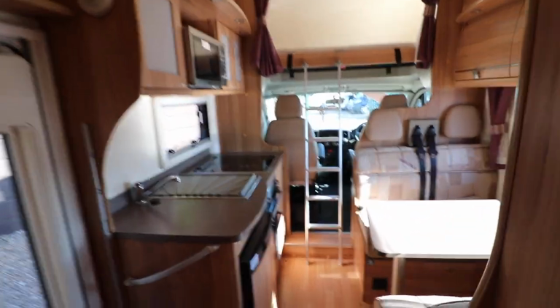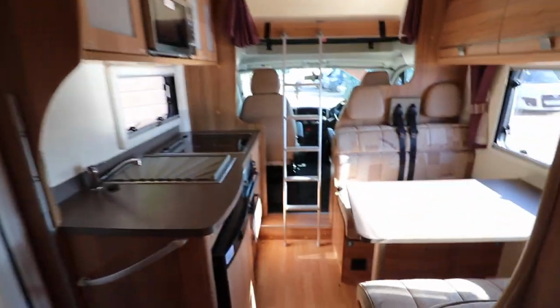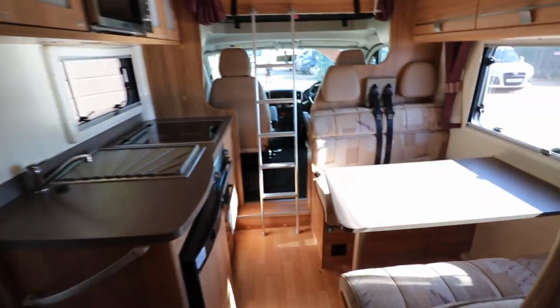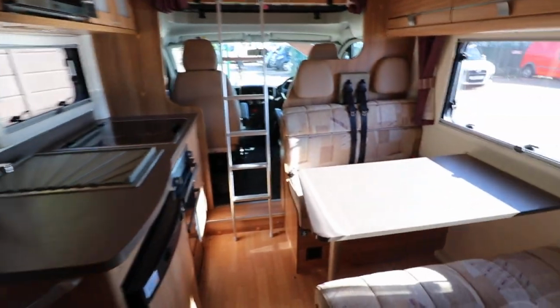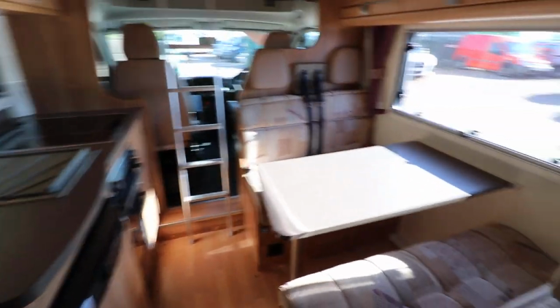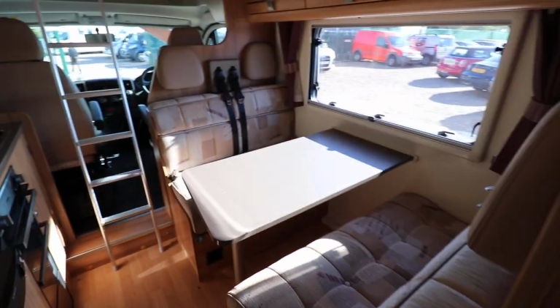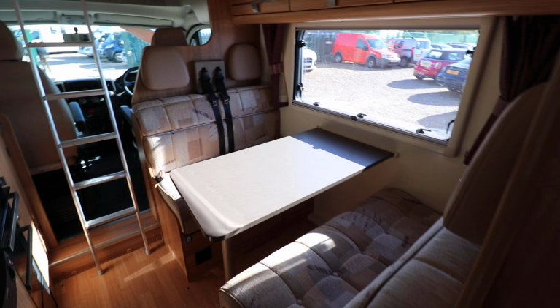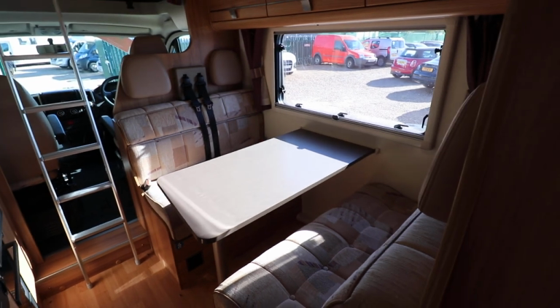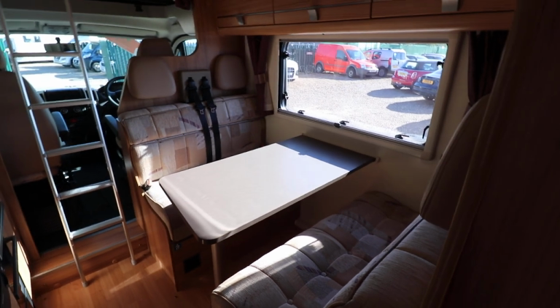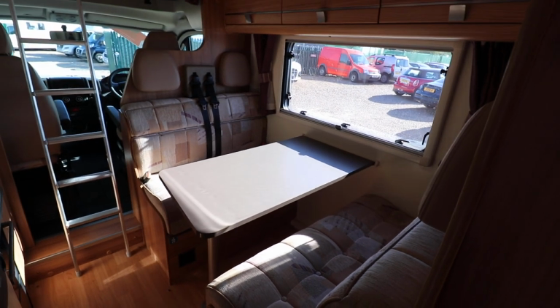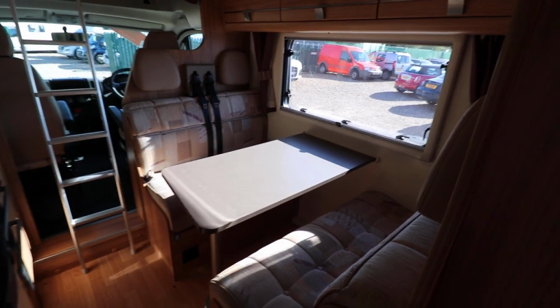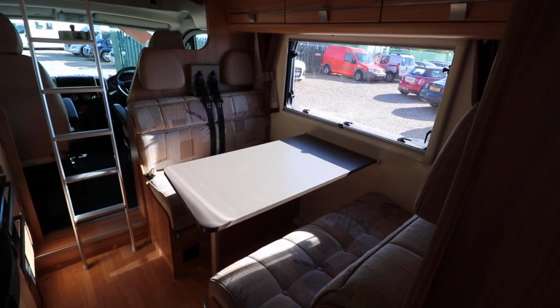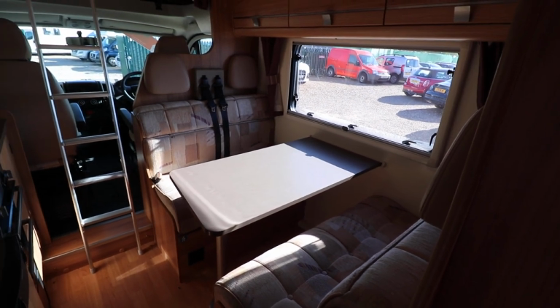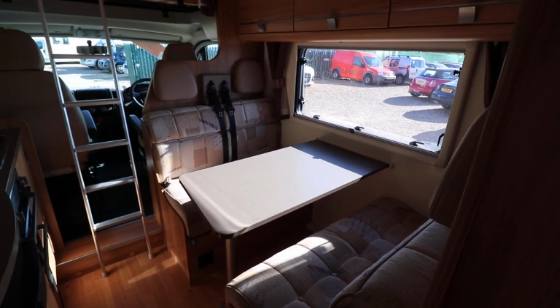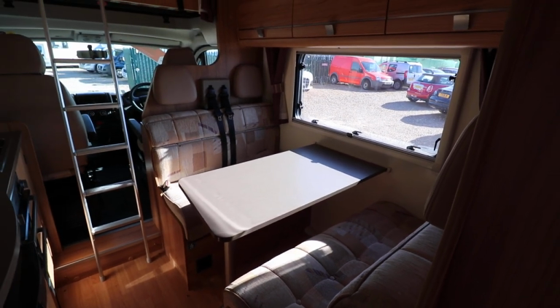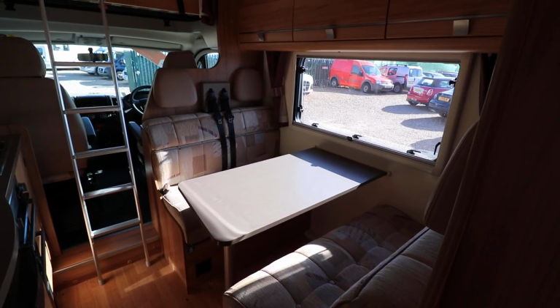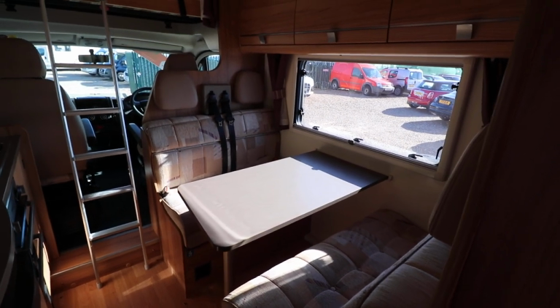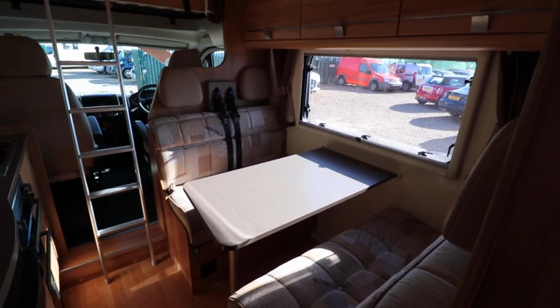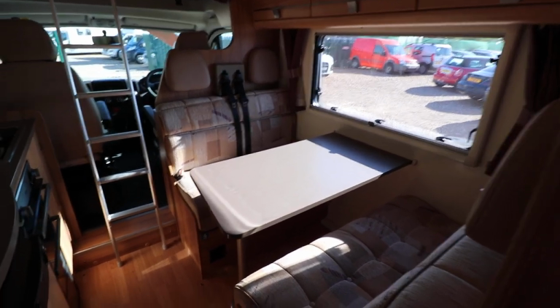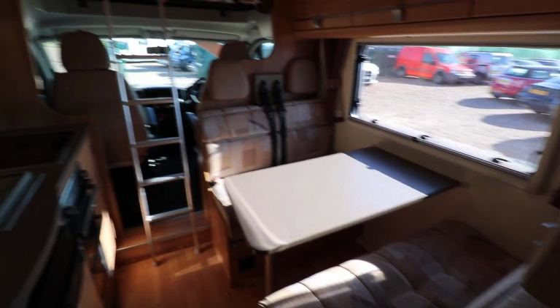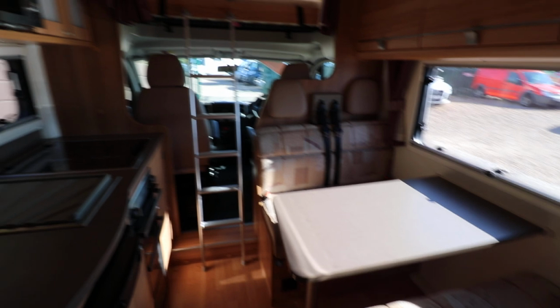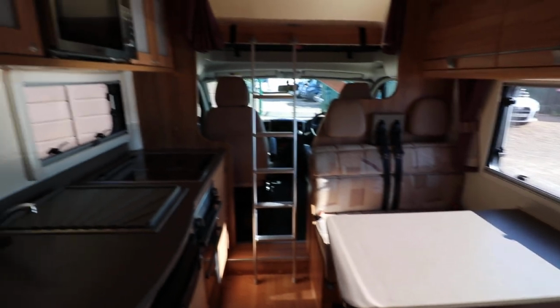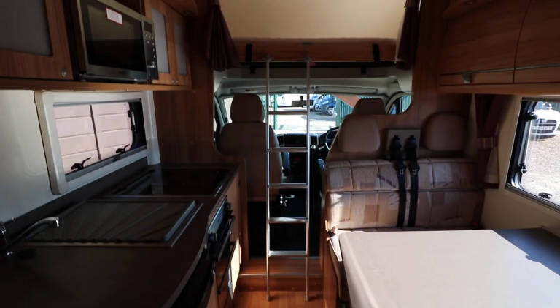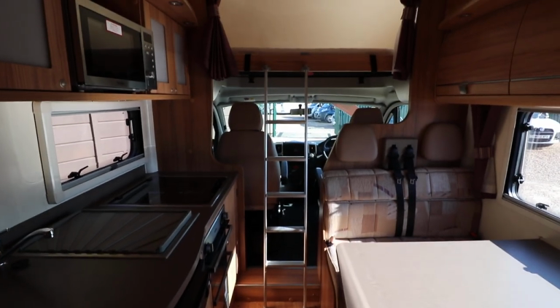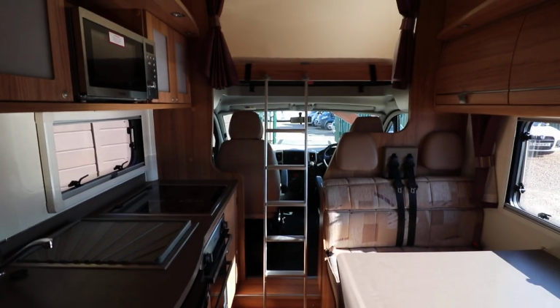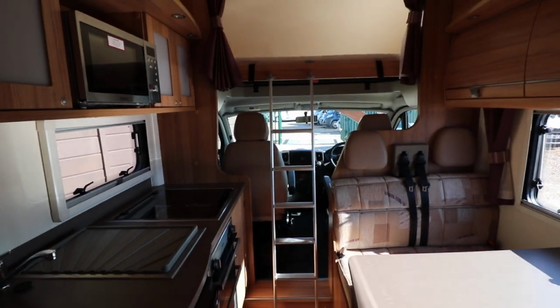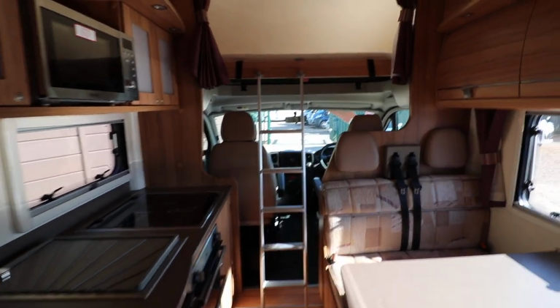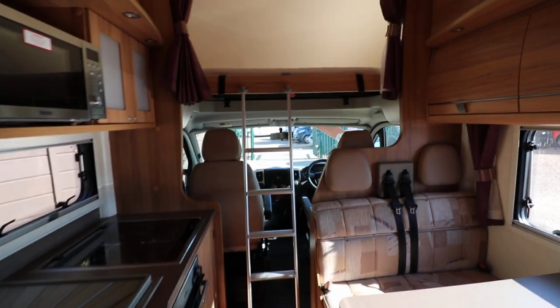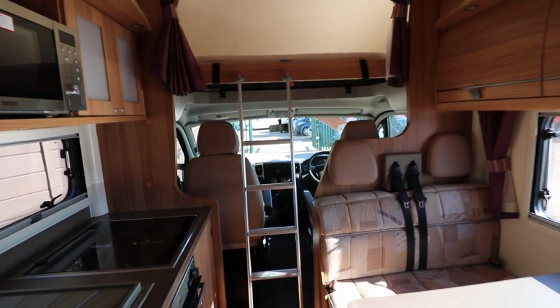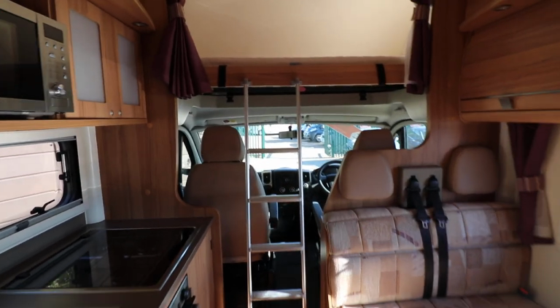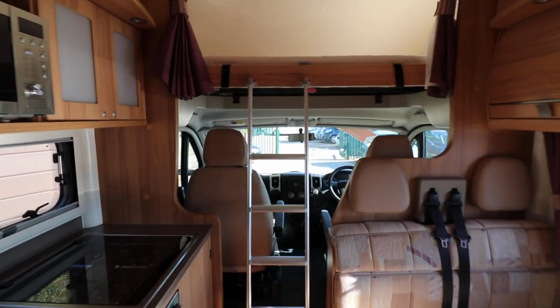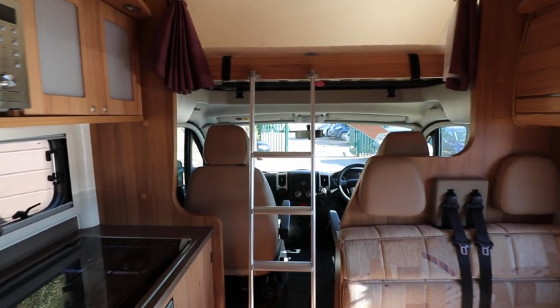At the front we've got a double dinette. This has got four travel seats, so six seats in total. There's an over-cab double bed which also folds up to give you a bit more headspace.